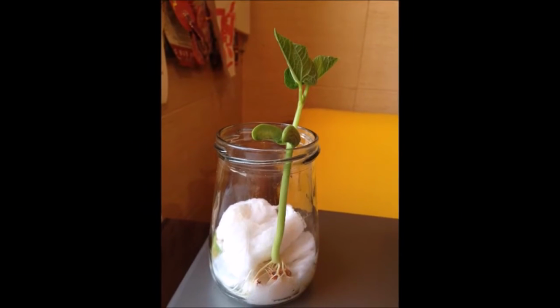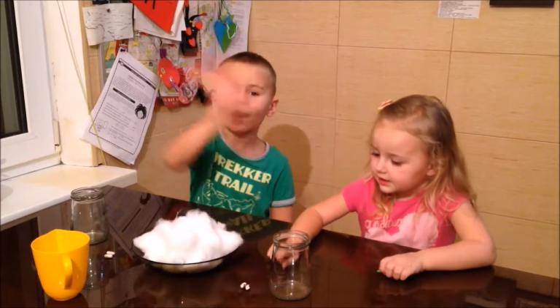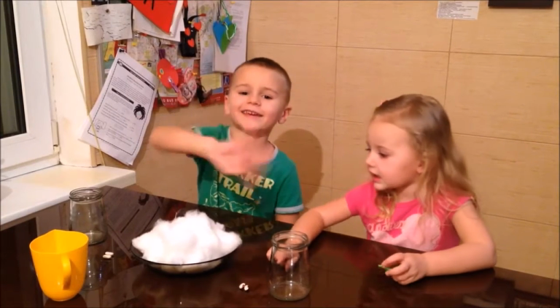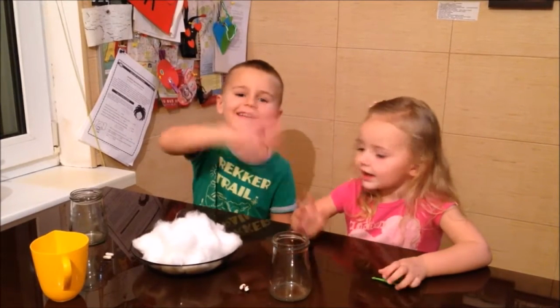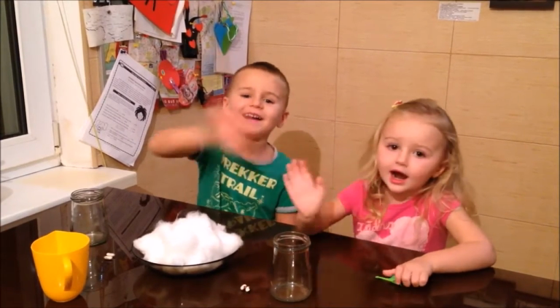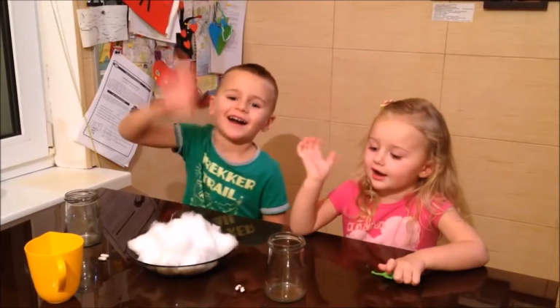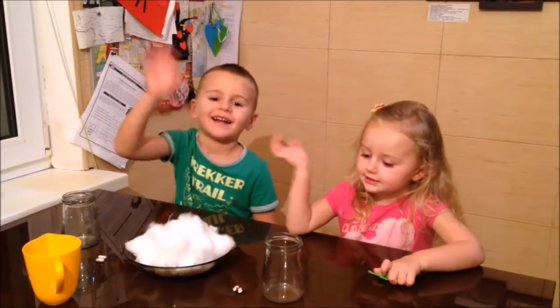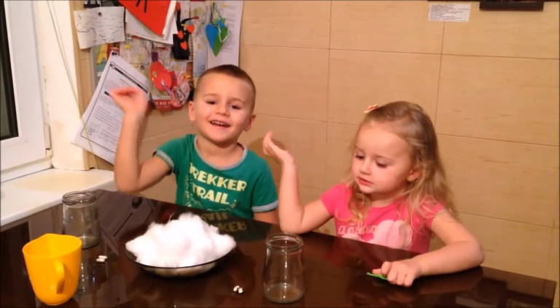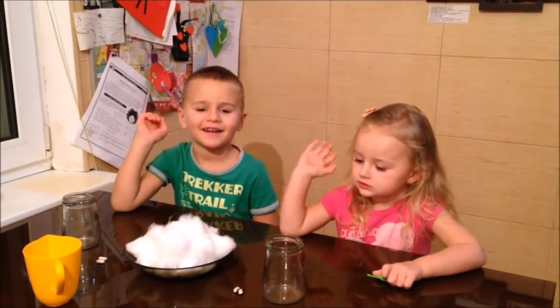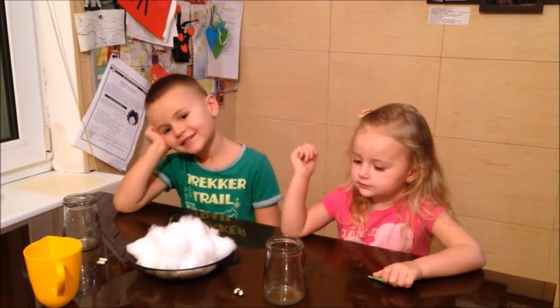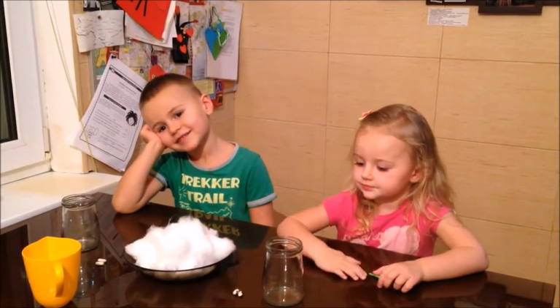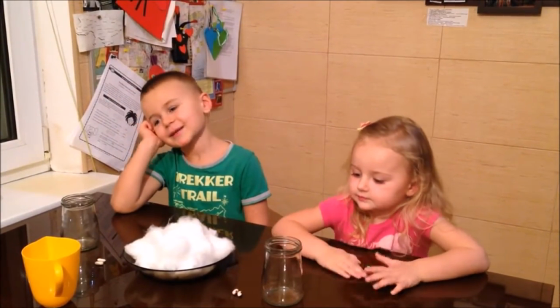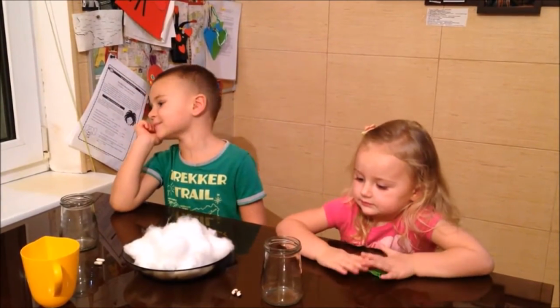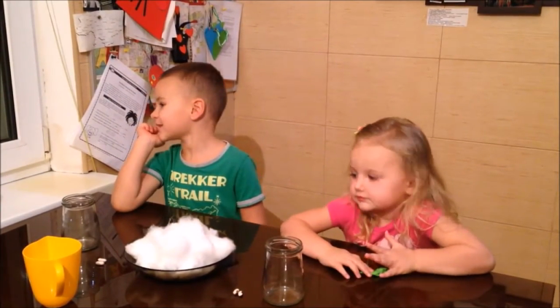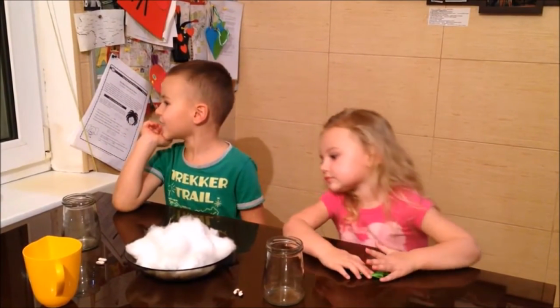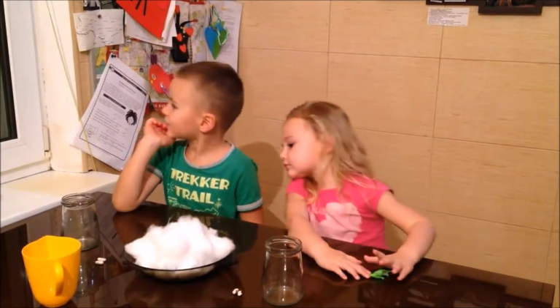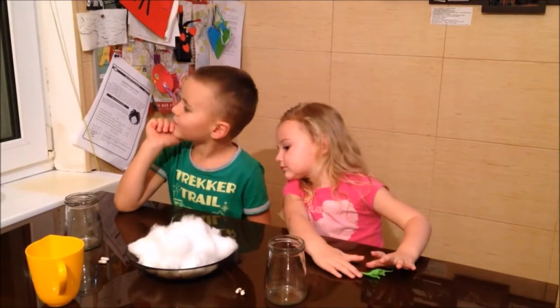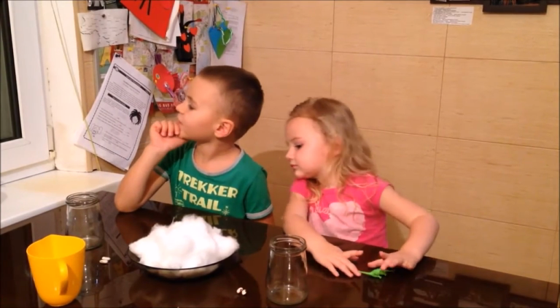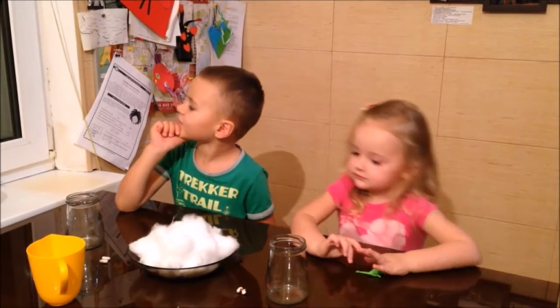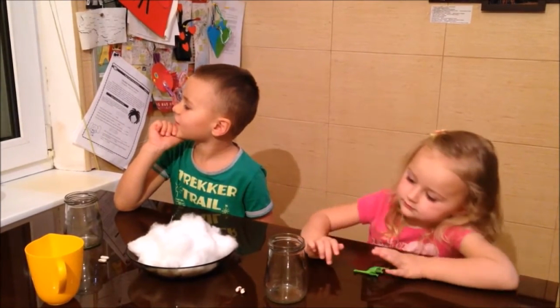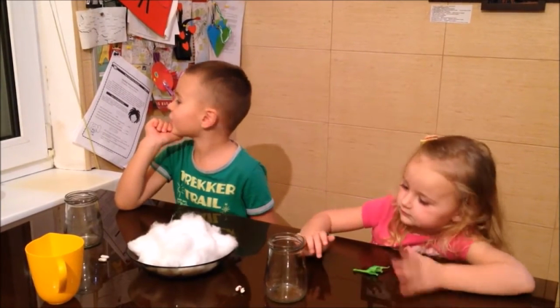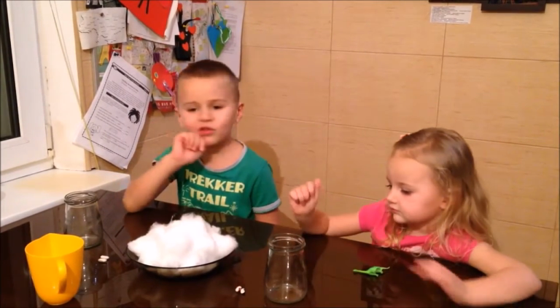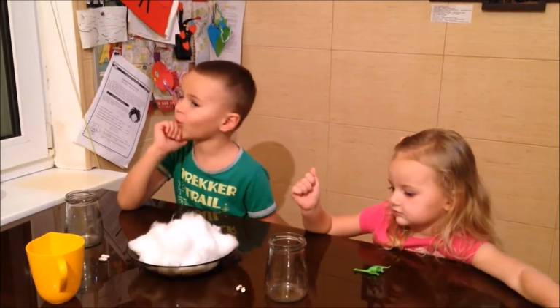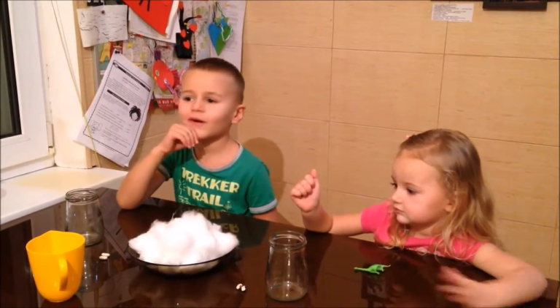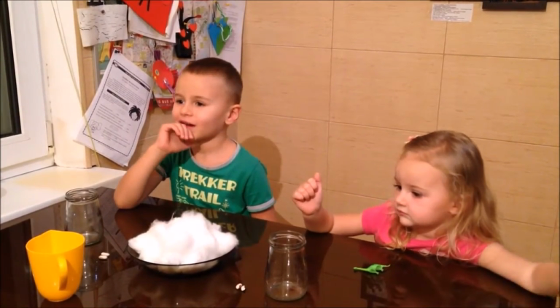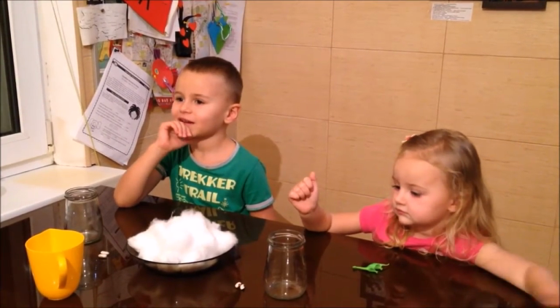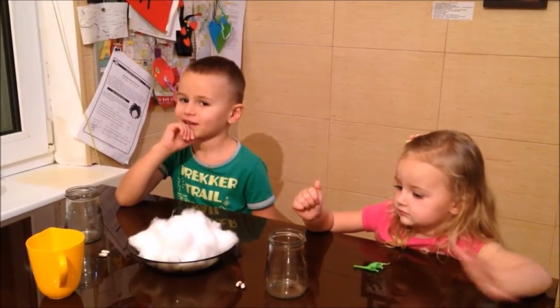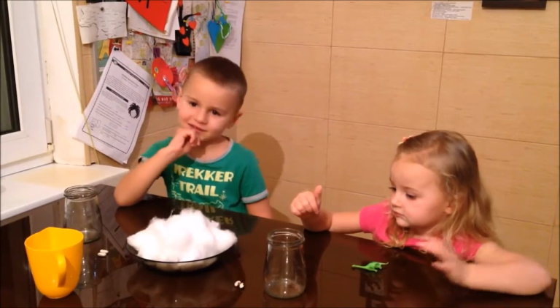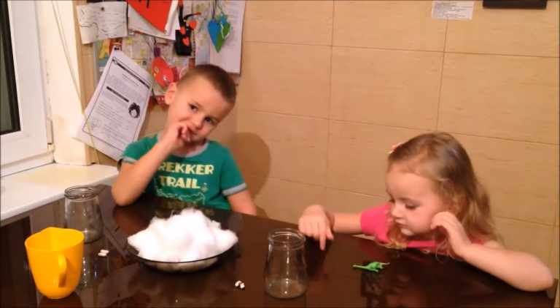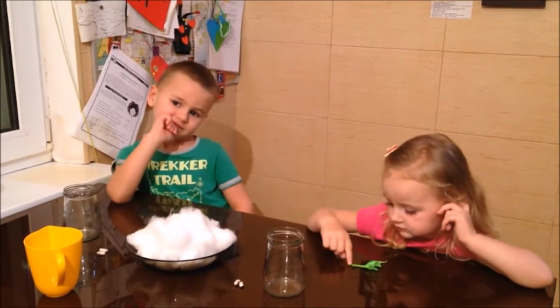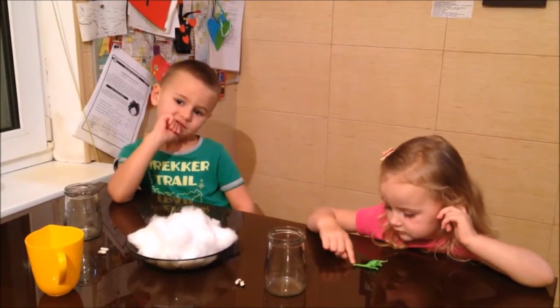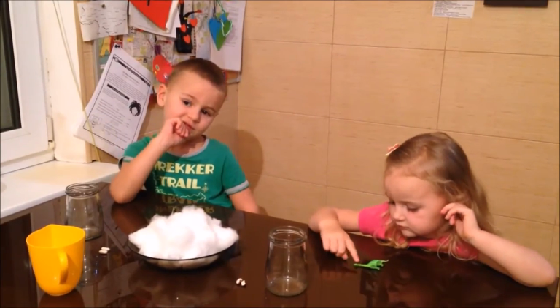Hi! So, what are we doing today? A bean with no soil. We're planting the beans without any soil.